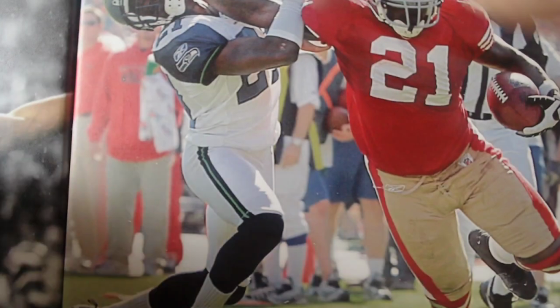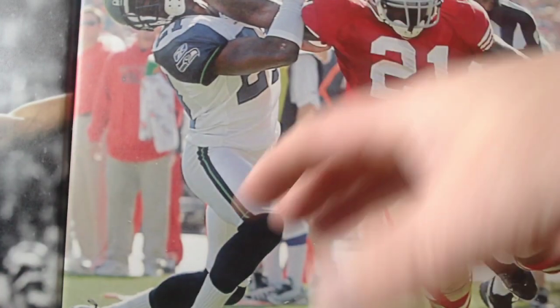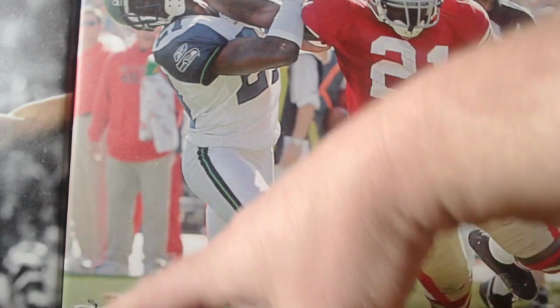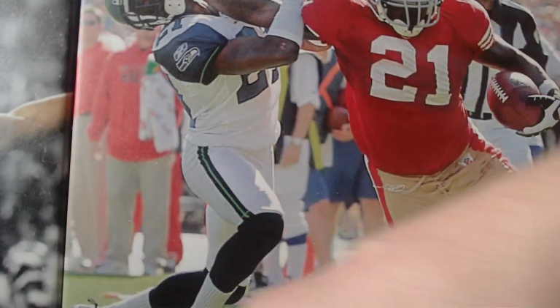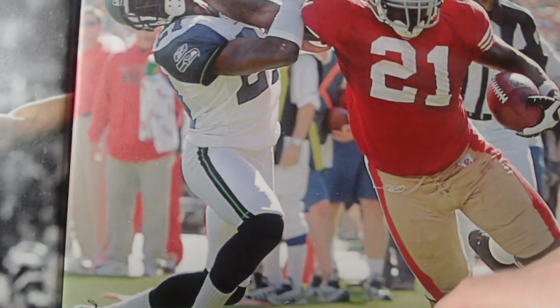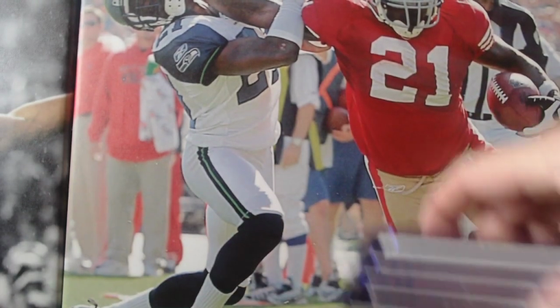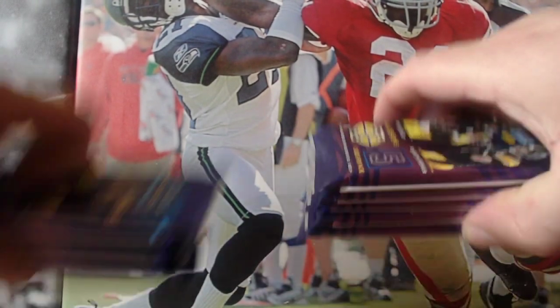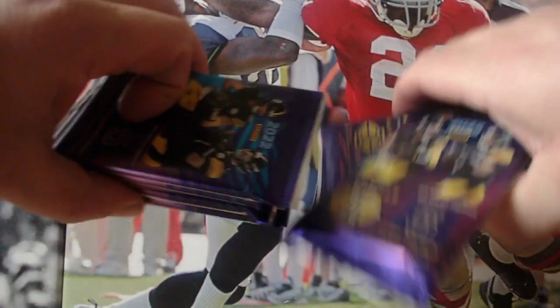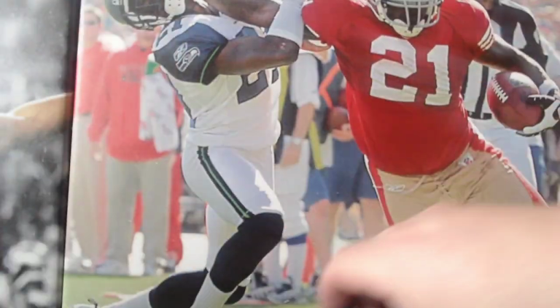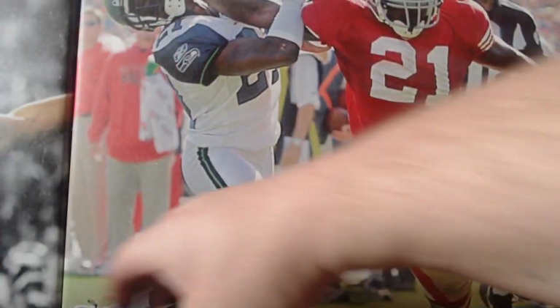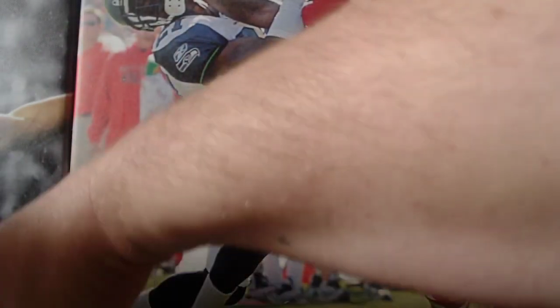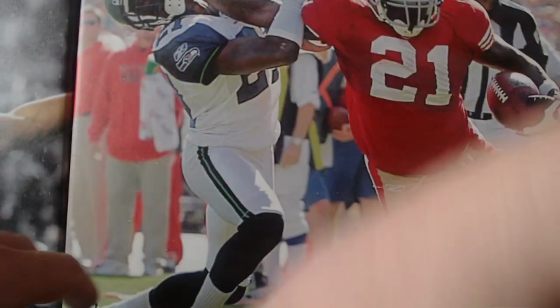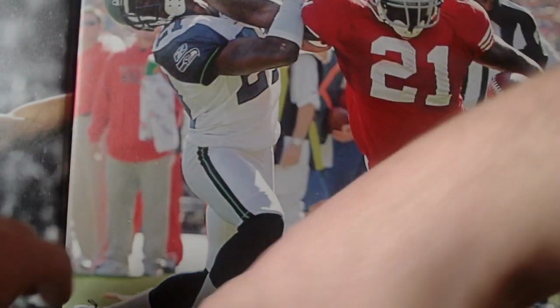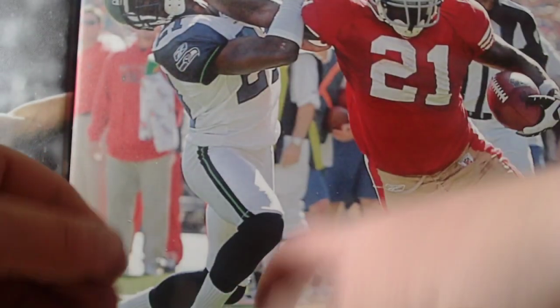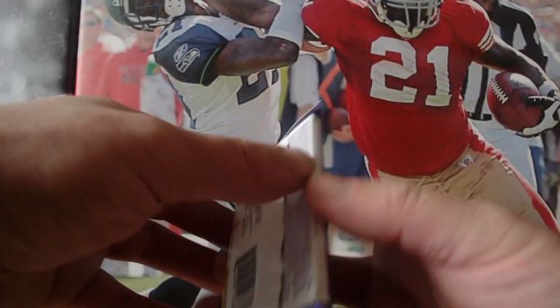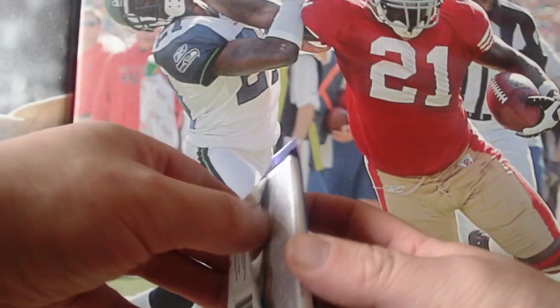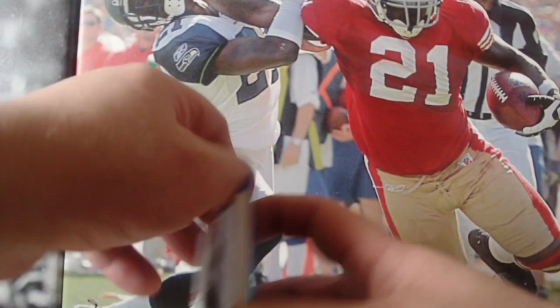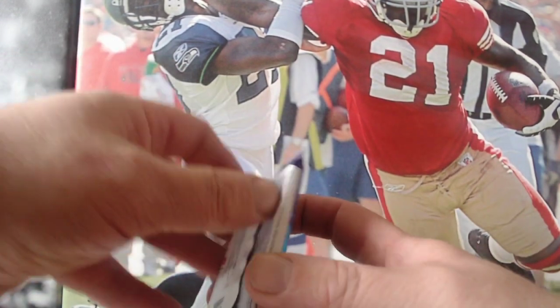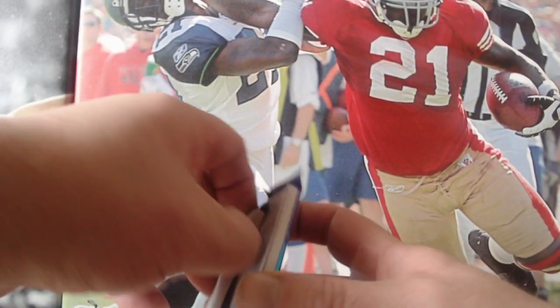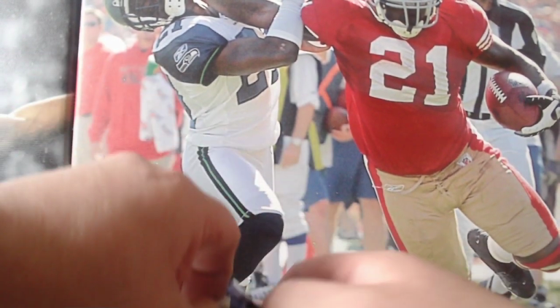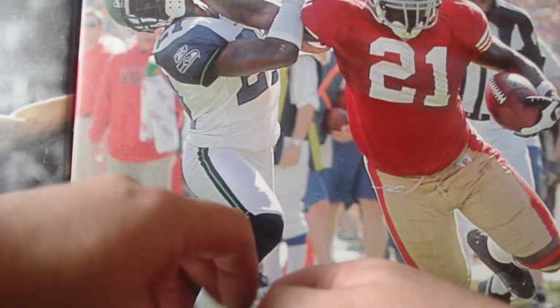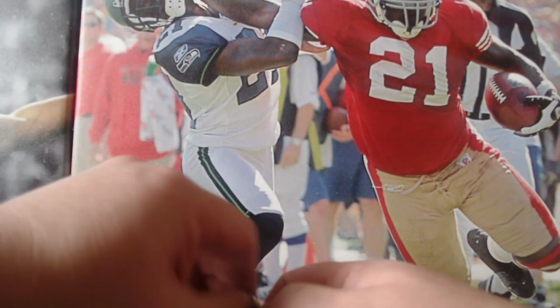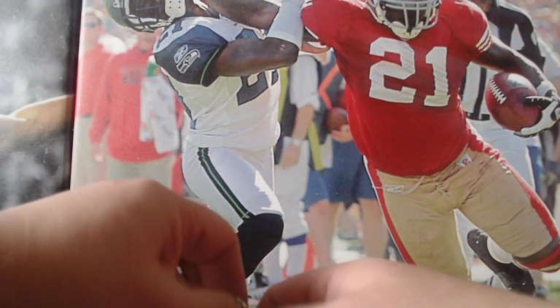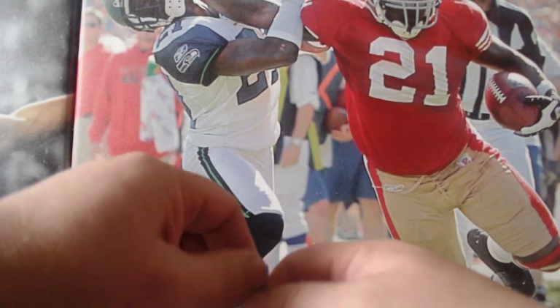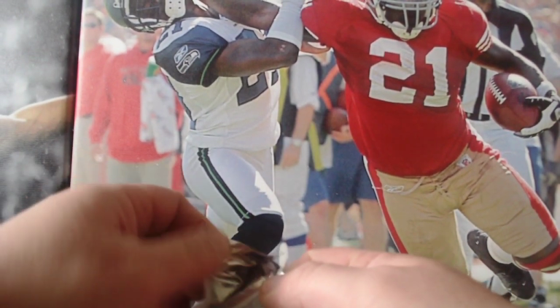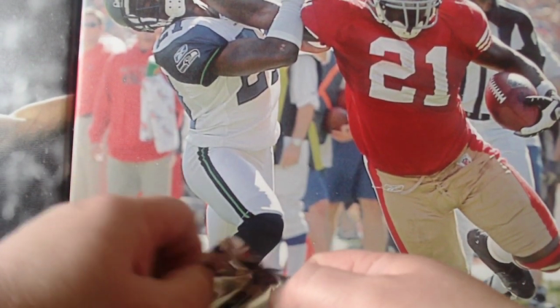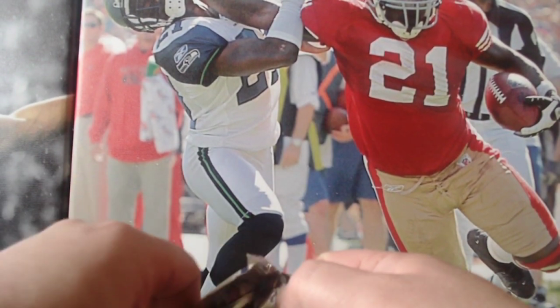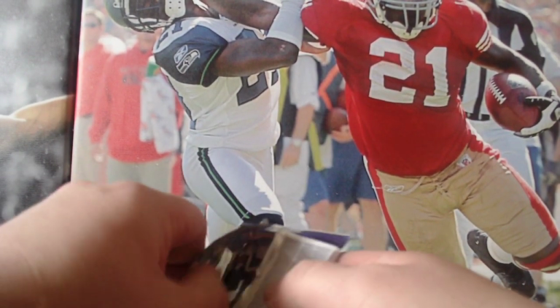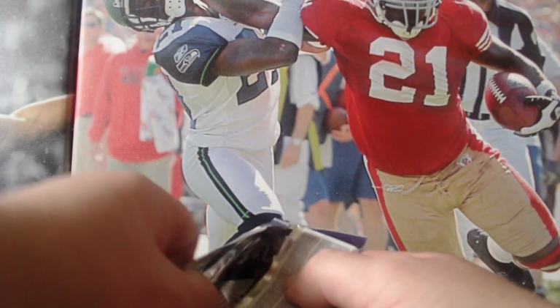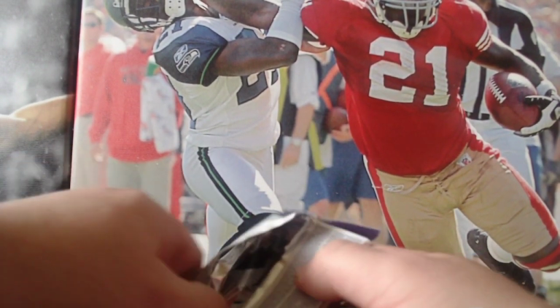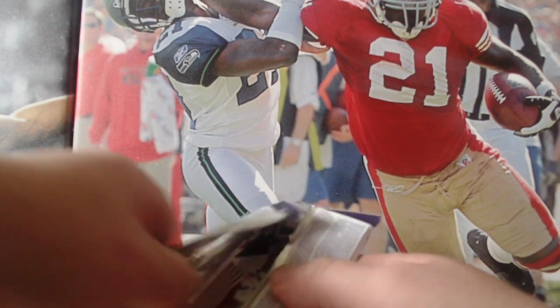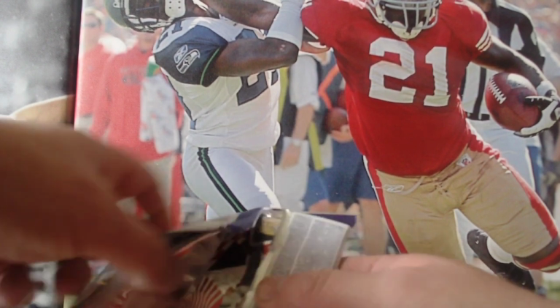There's the ten packs. I don't think I've ever done these ones before, so I don't know what to expect.